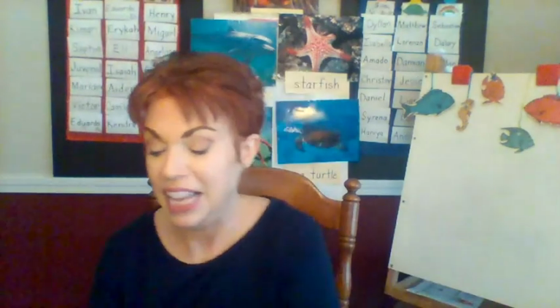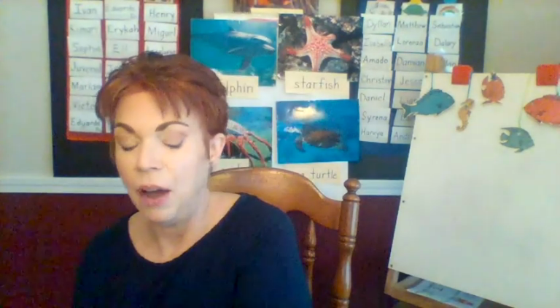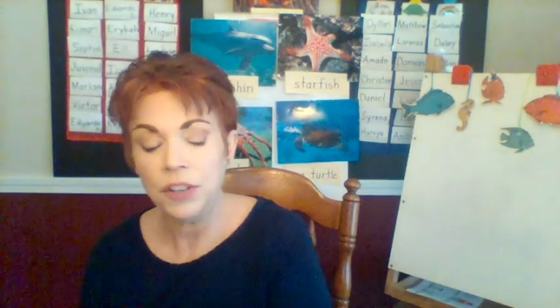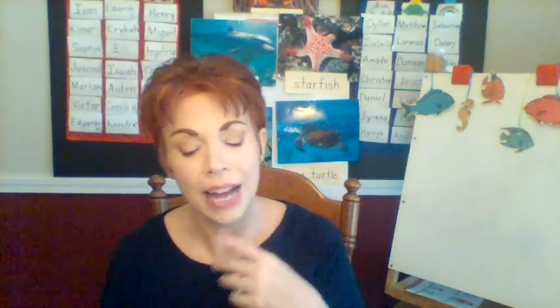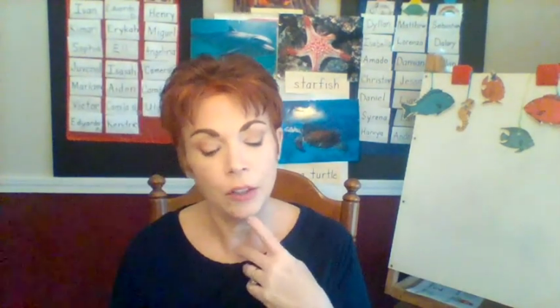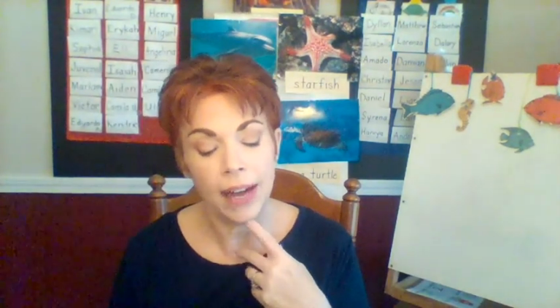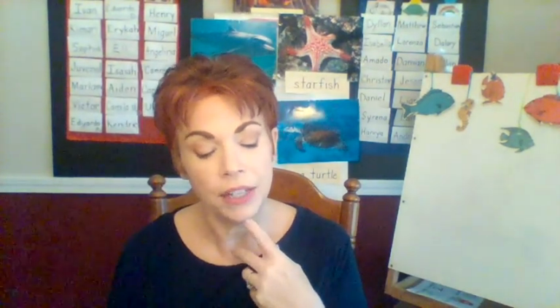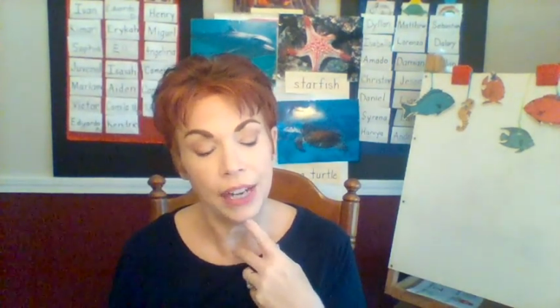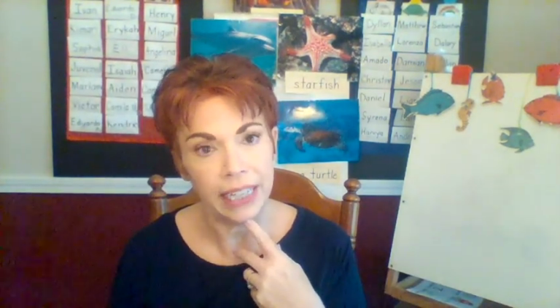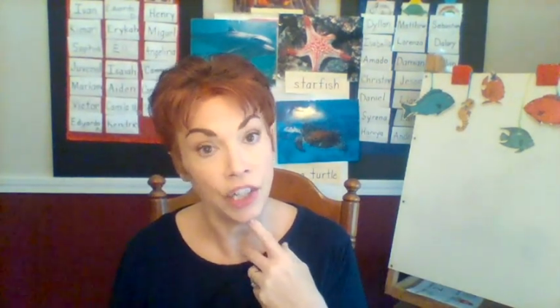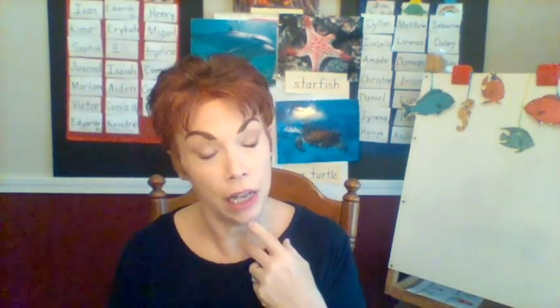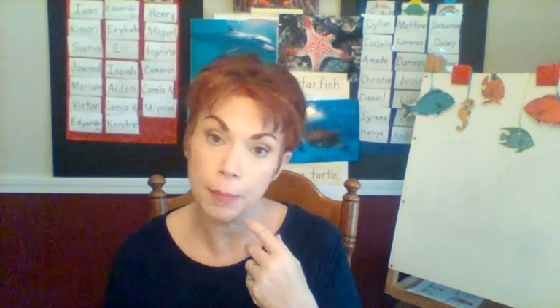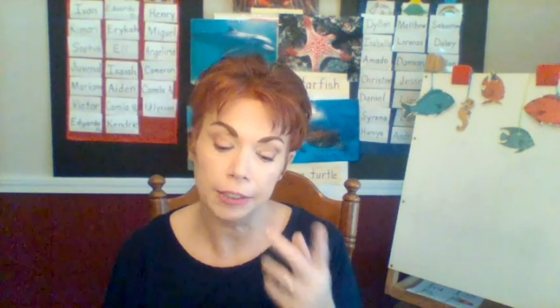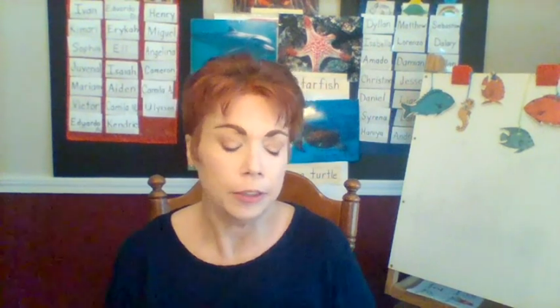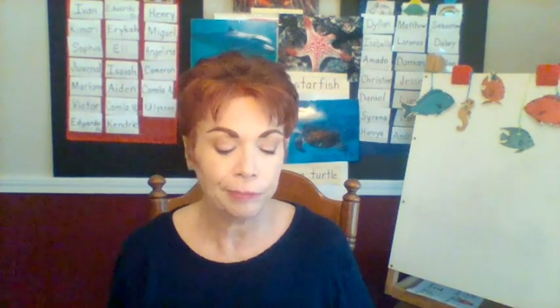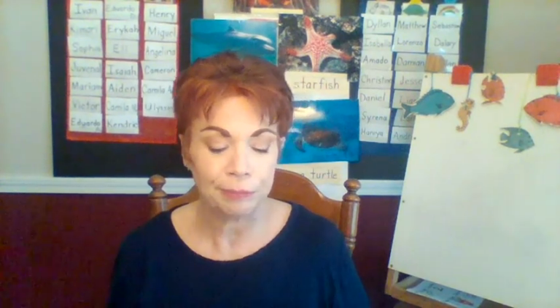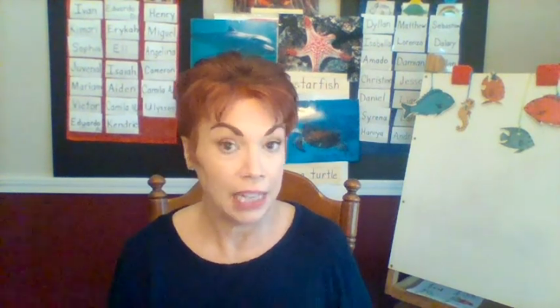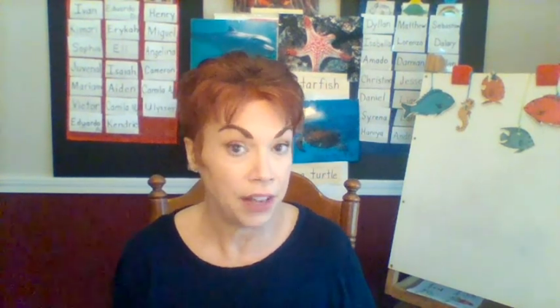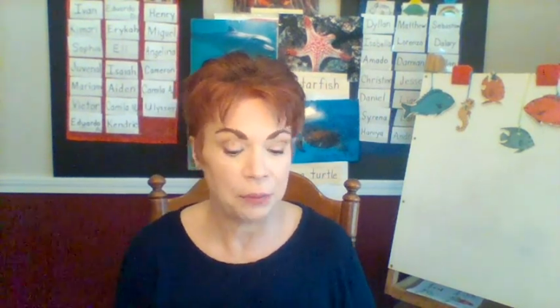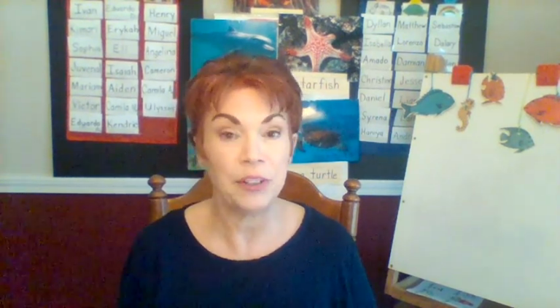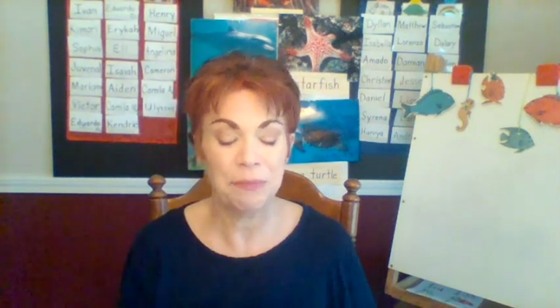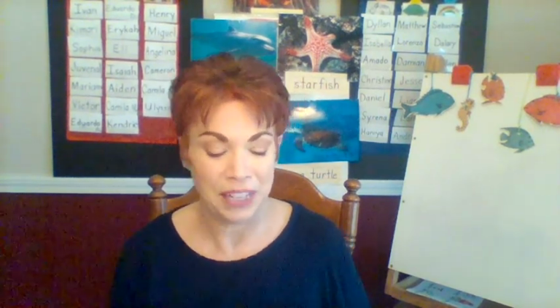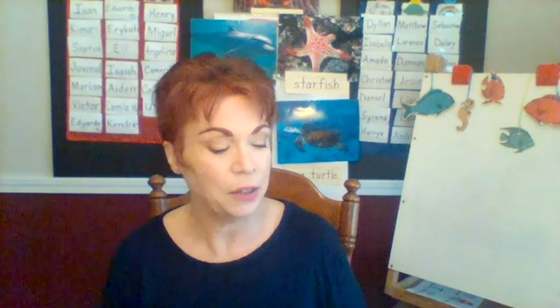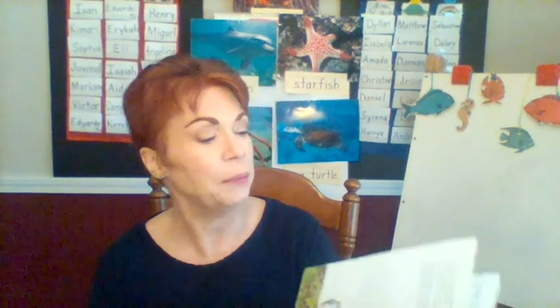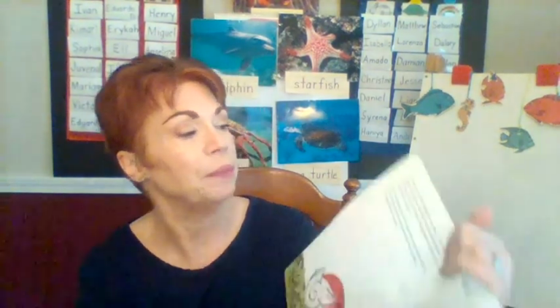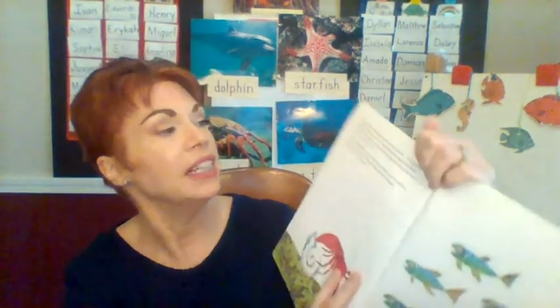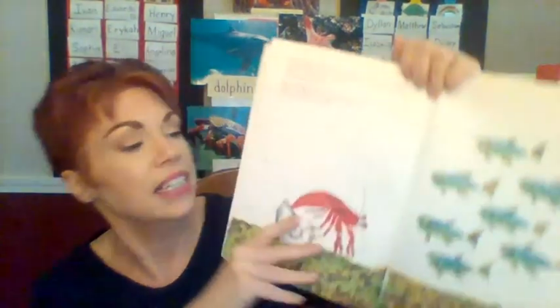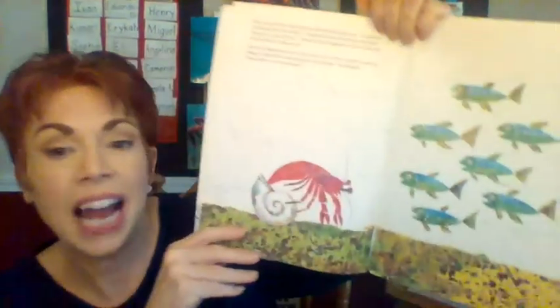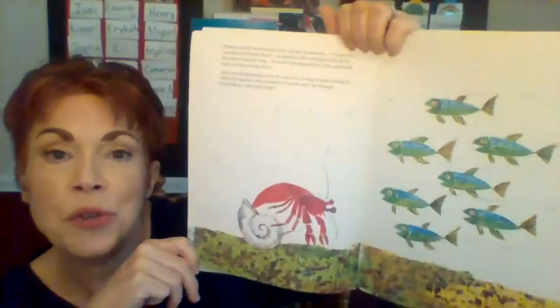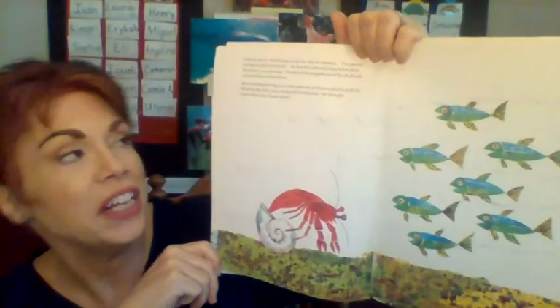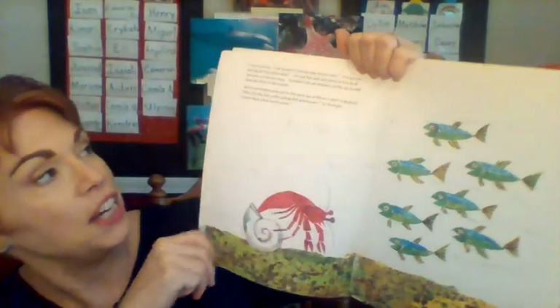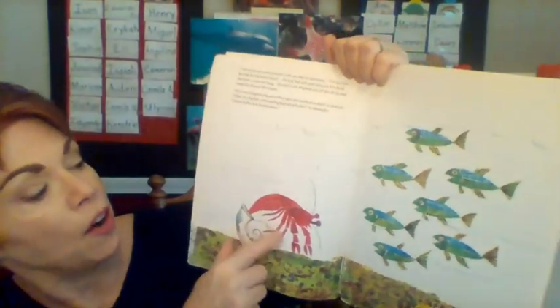I wonder why the little crab is wearing a shell on his back. Let's find out. Here we go — time to move, said Hermit Crab.